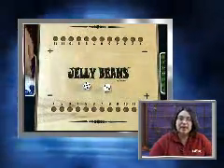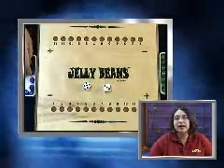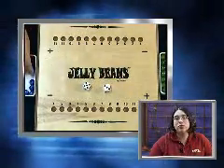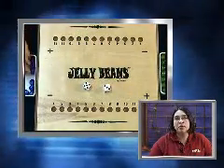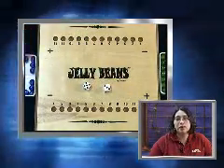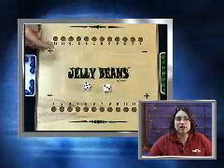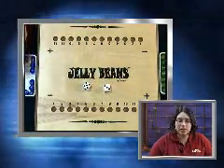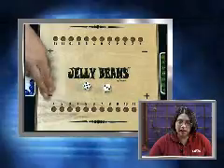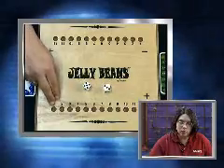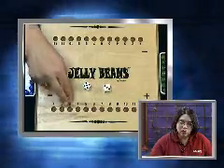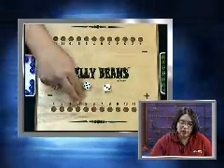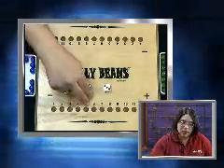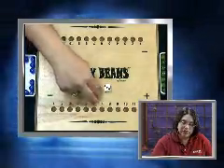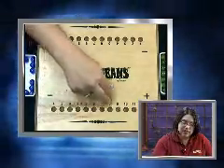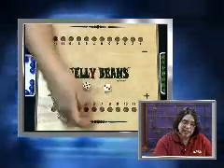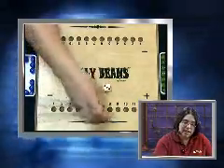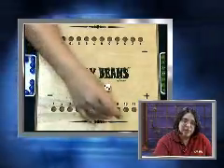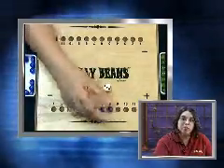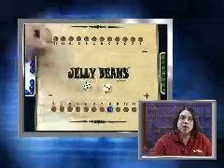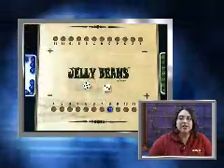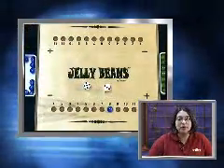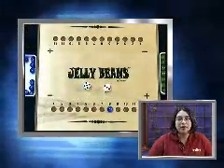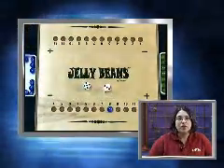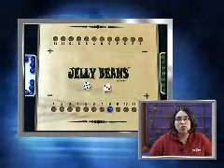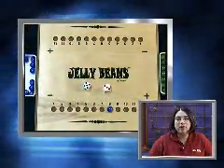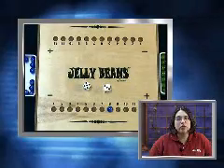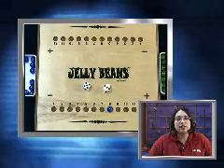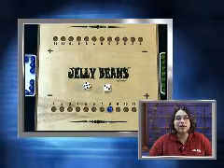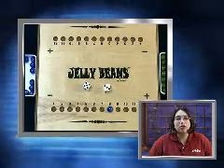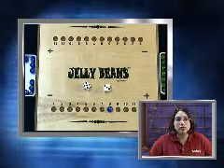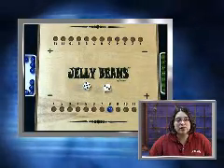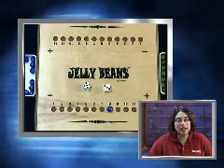Then count those number of spaces on the number line — 1, 2, 3, 4, 5, 6, 7, 8 — and place a marble on that number. The first player who fills in 10 of their 12 spaces wins.